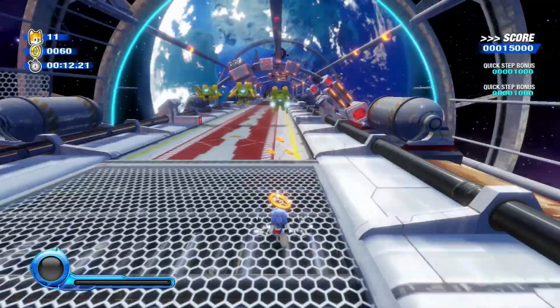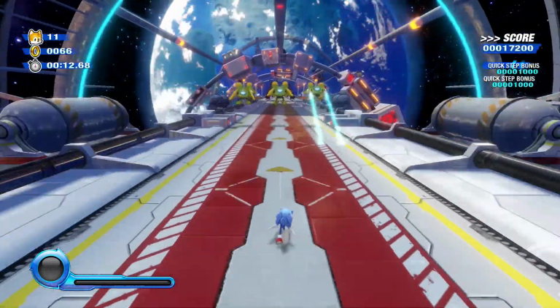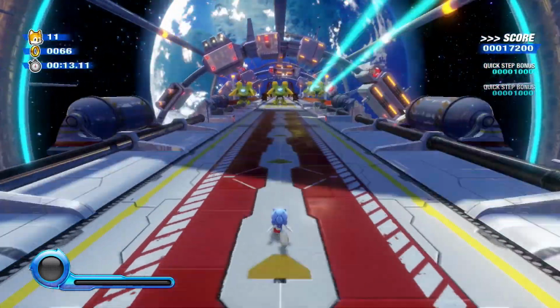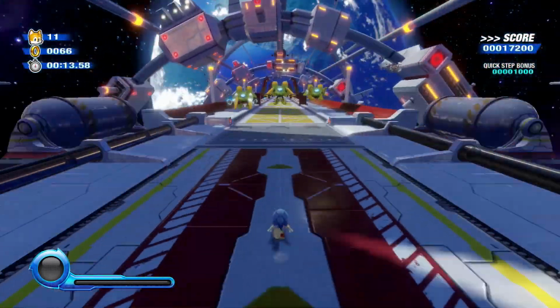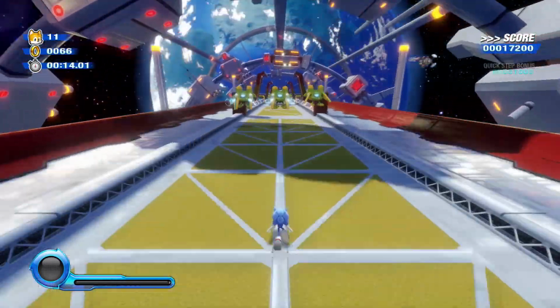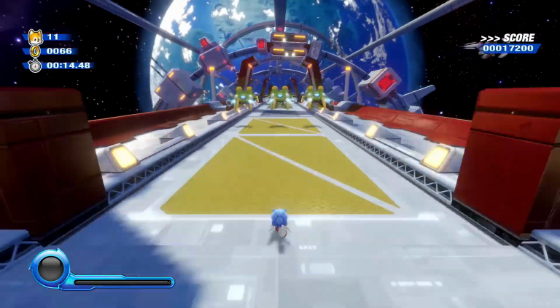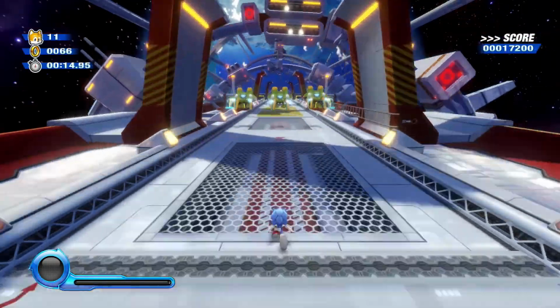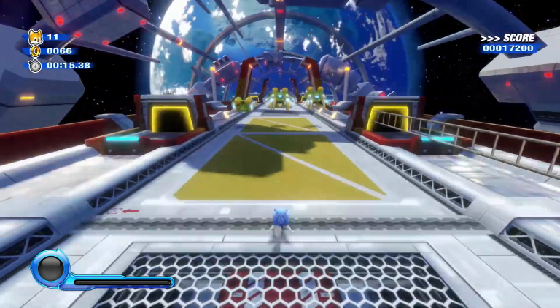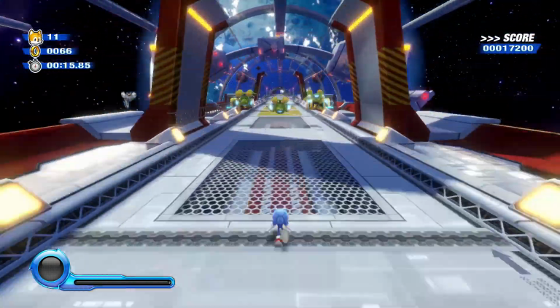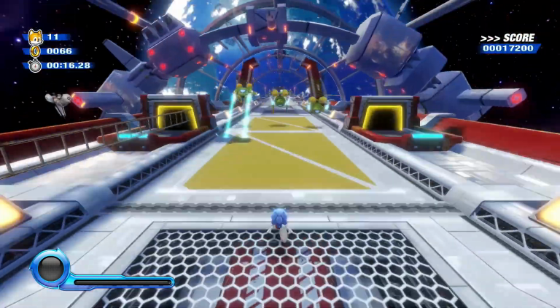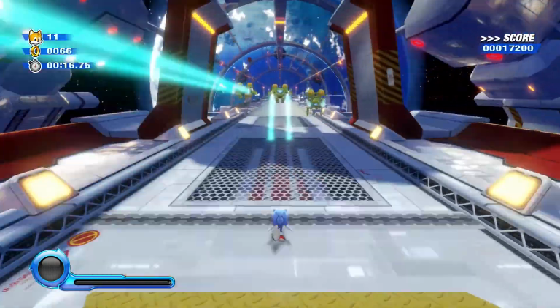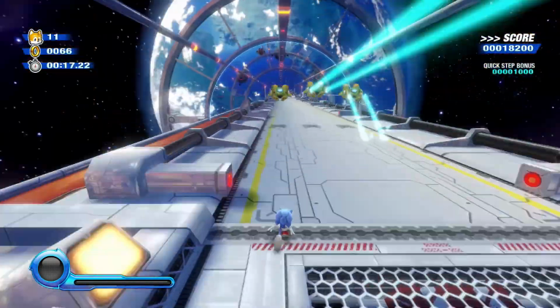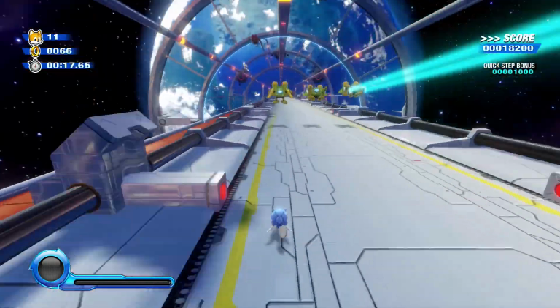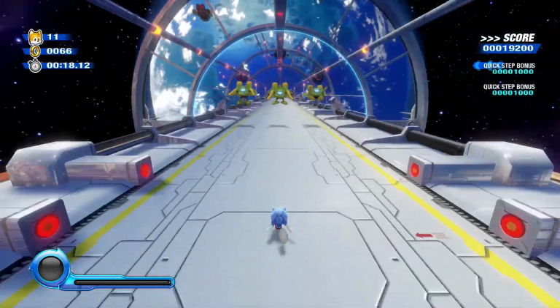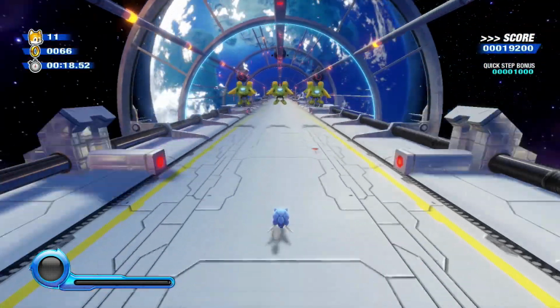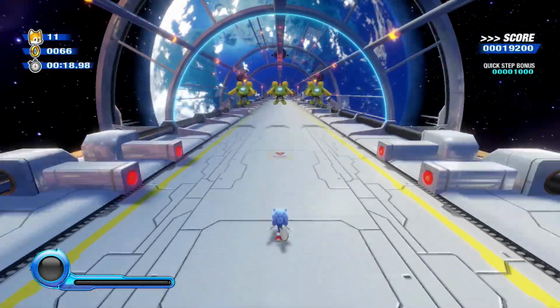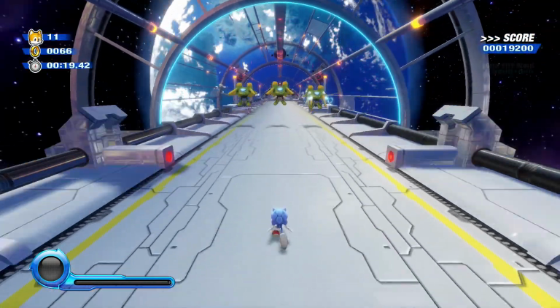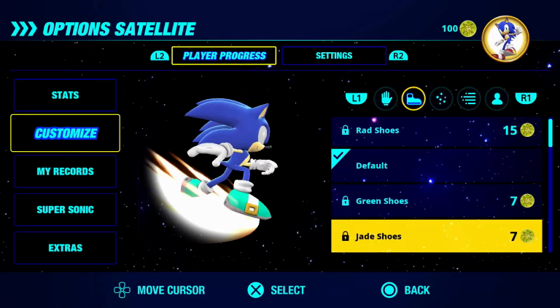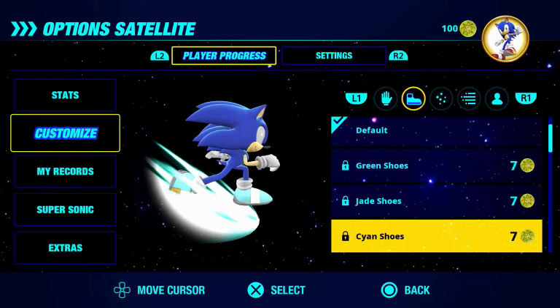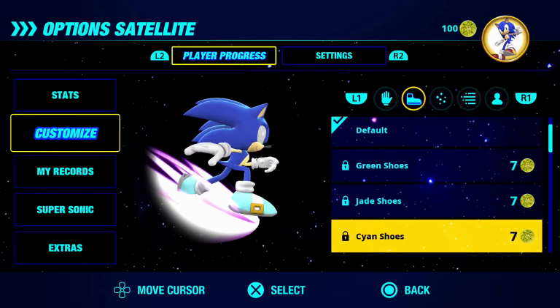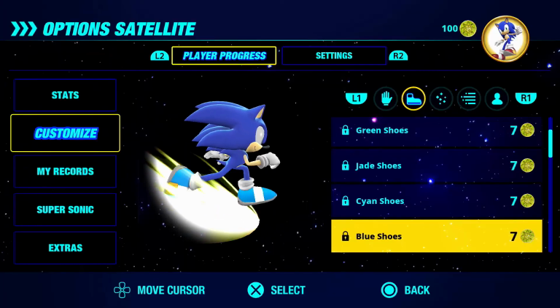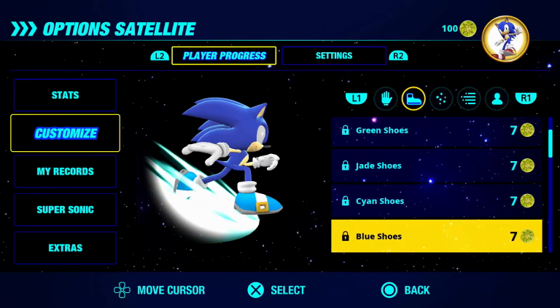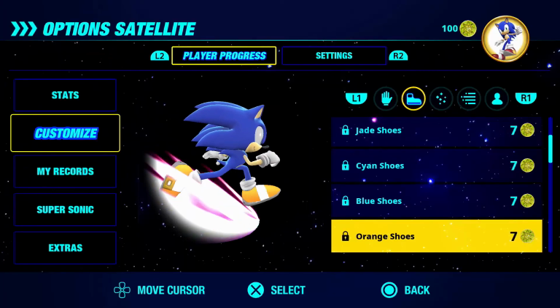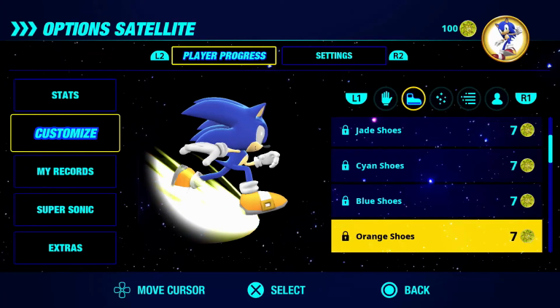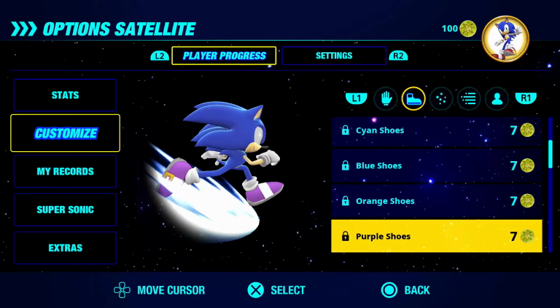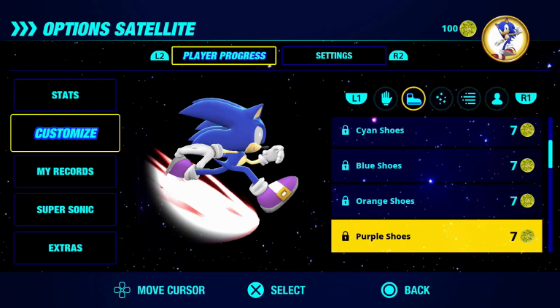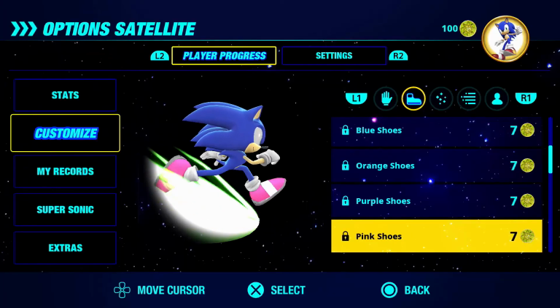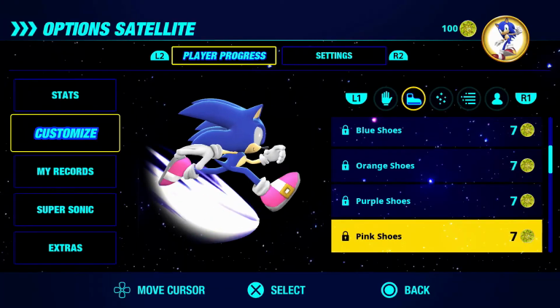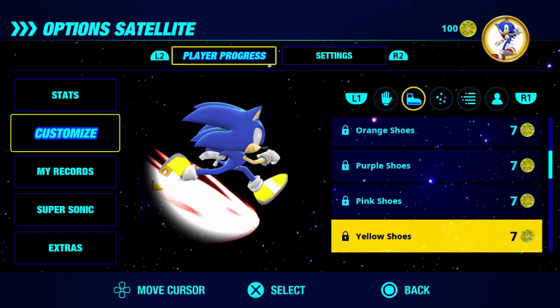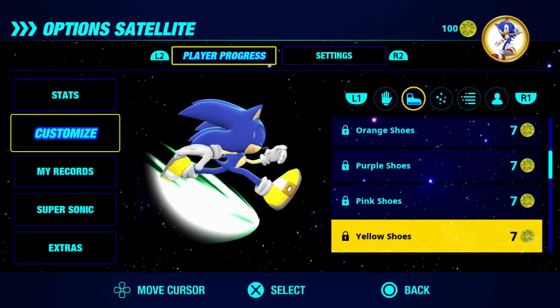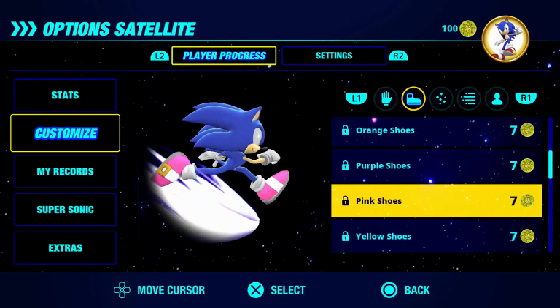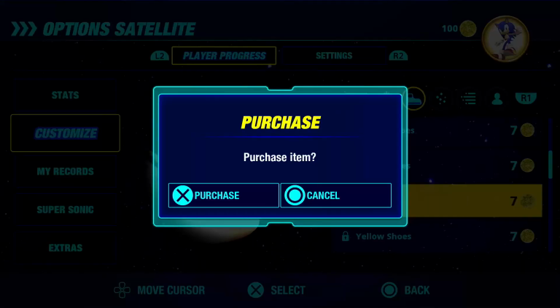I wish there was an option to keep the old life system as a way to increase the difficulty, or just to keep the lives how they were before. The remaster also added a feature where the player can customize Sonic's look — you can change his gloves and shoes to a variety of colors.